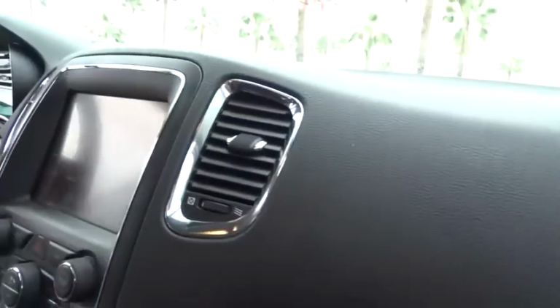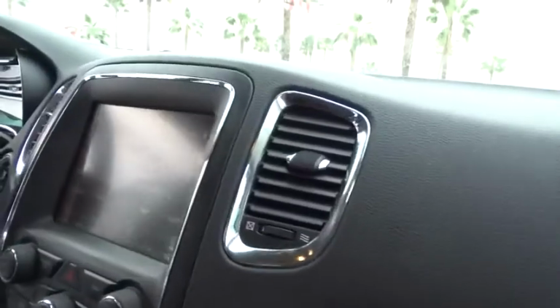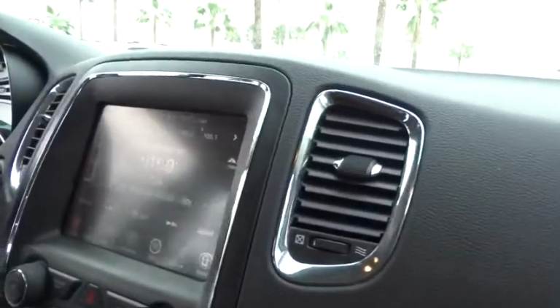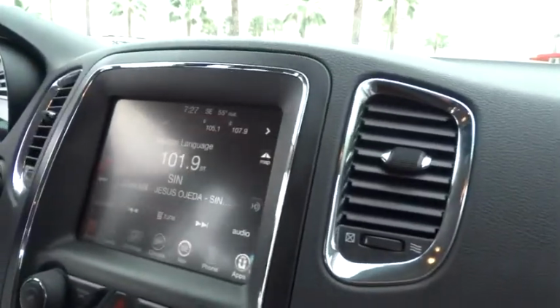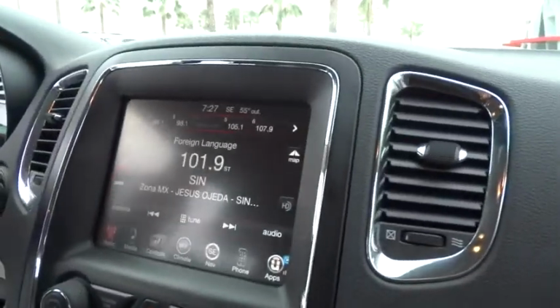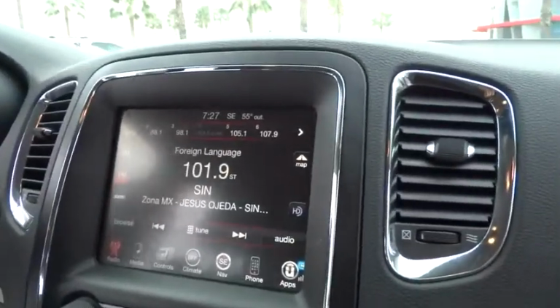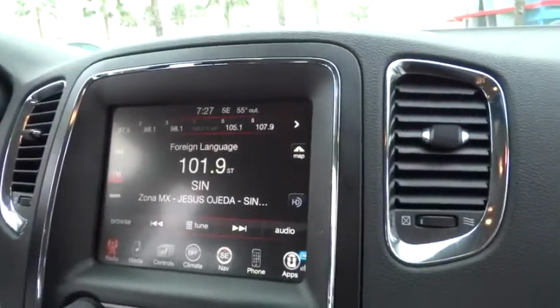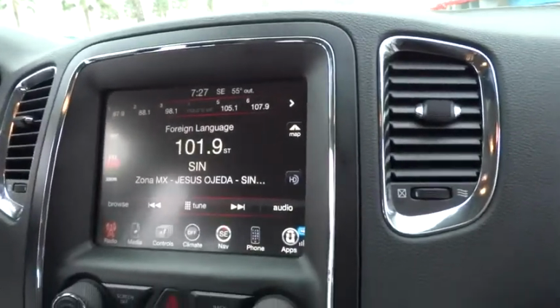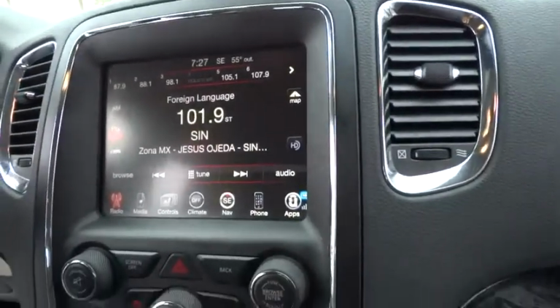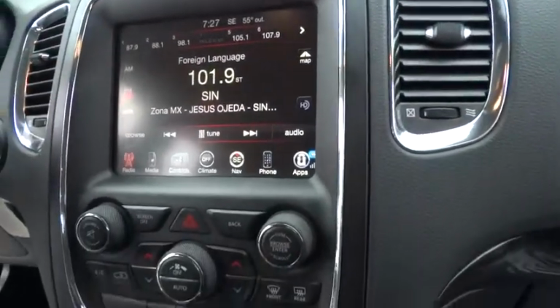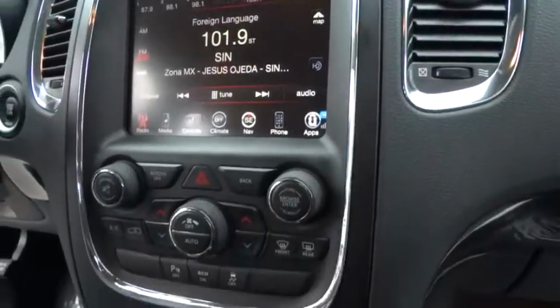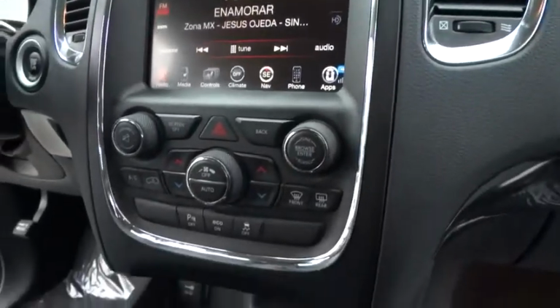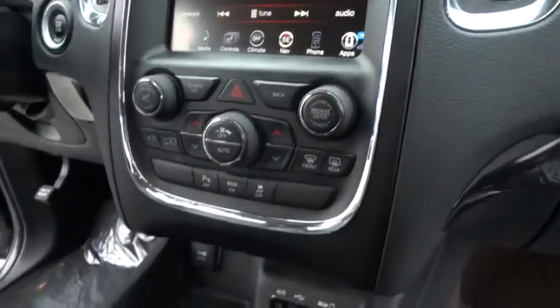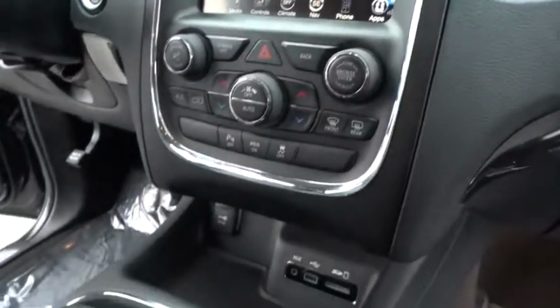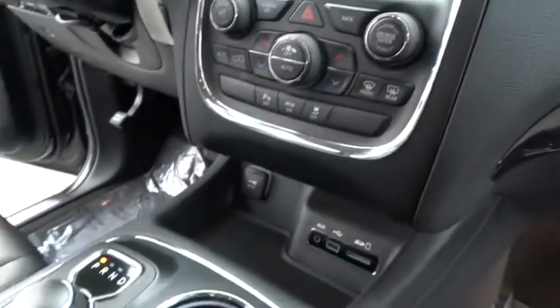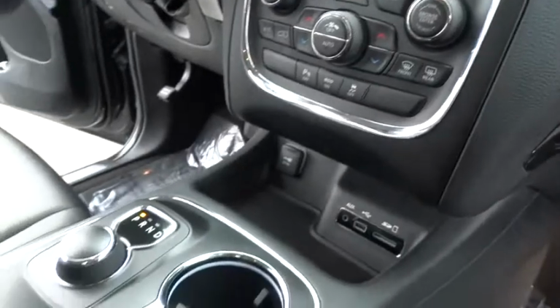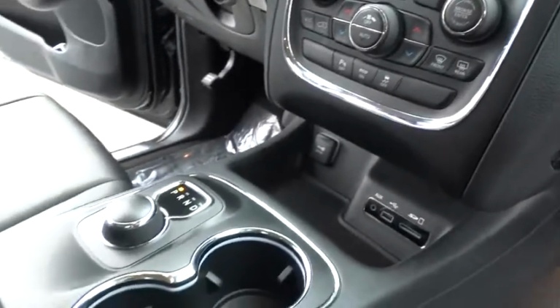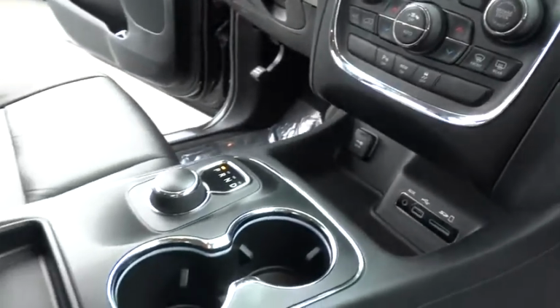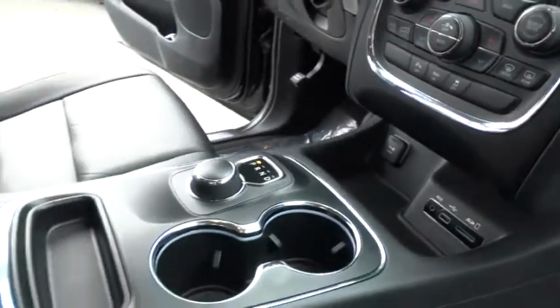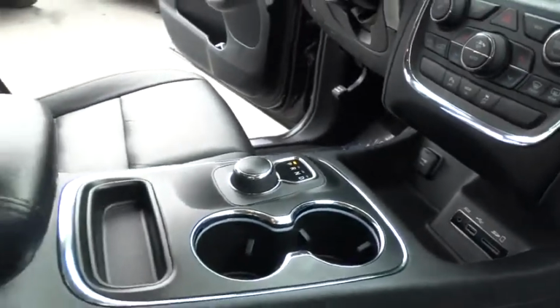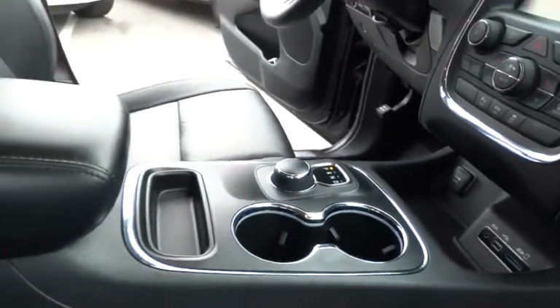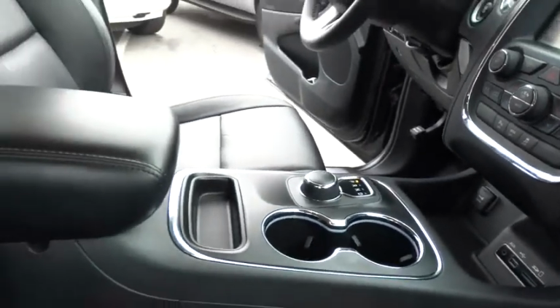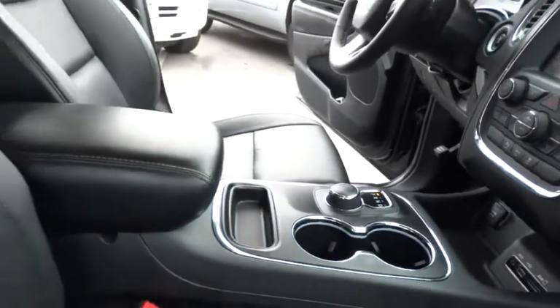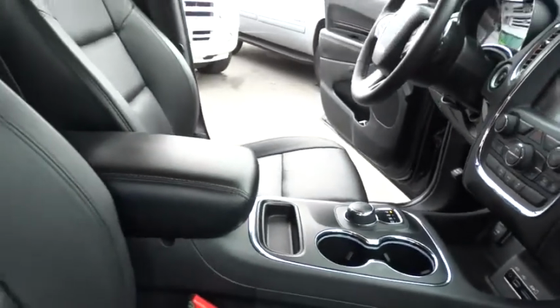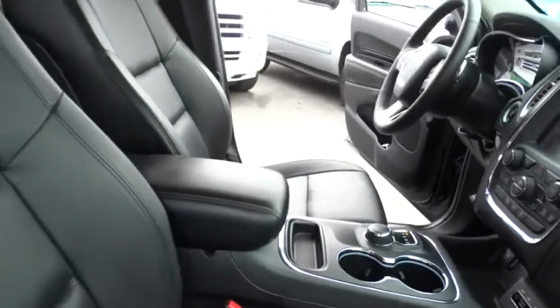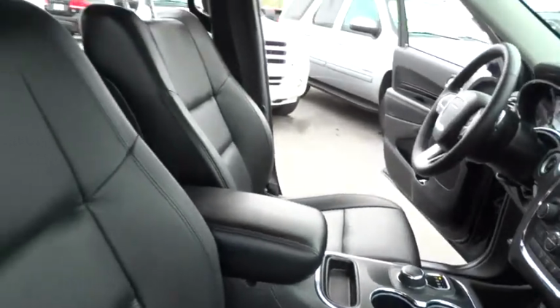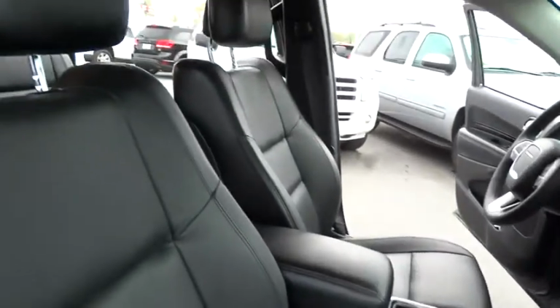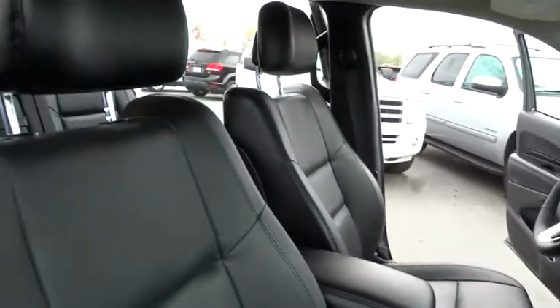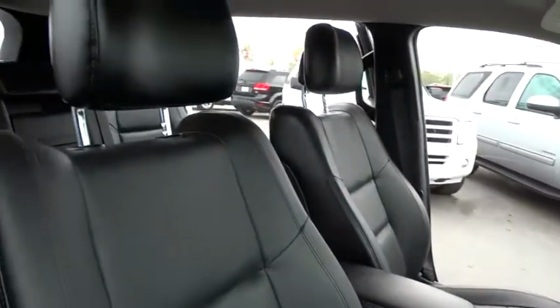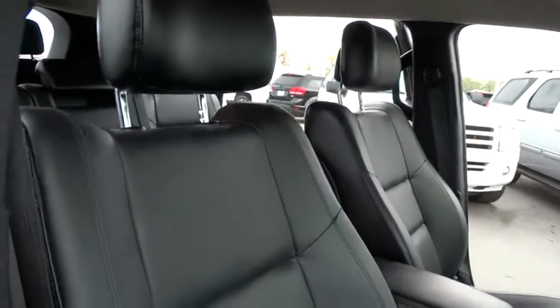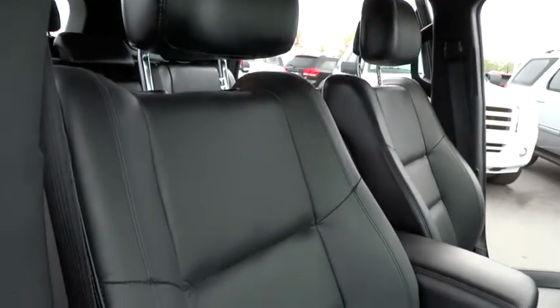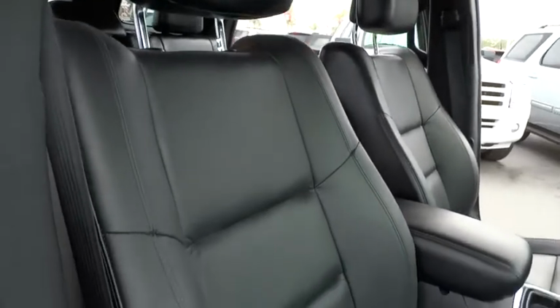Stability control, steering wheel audio control, remote engine start, traction control, power passenger seat, backup camera, keyless entry, anti-lock braking system, Bluetooth.